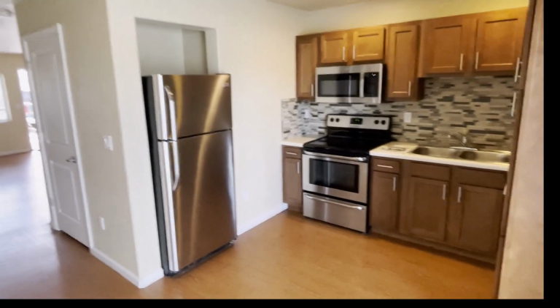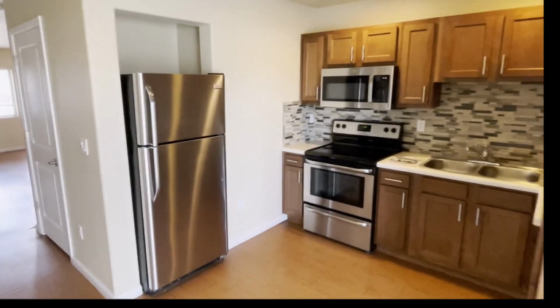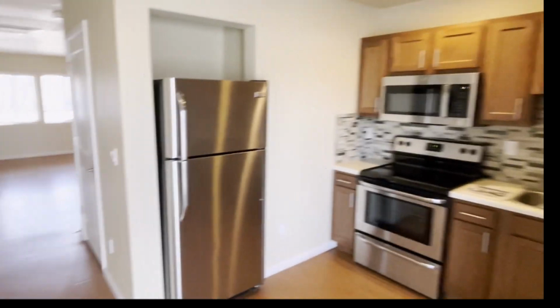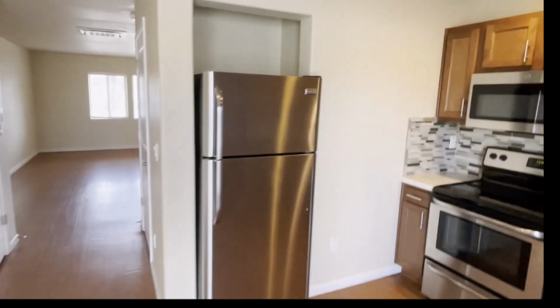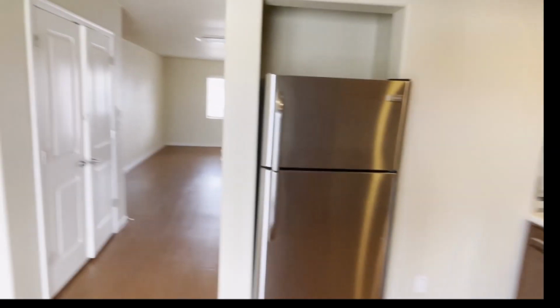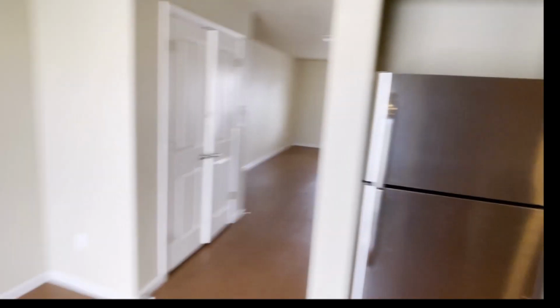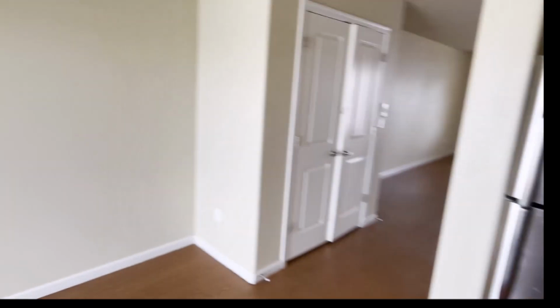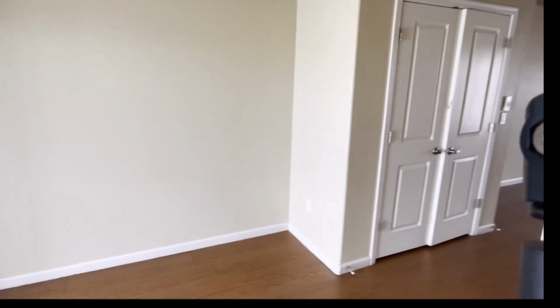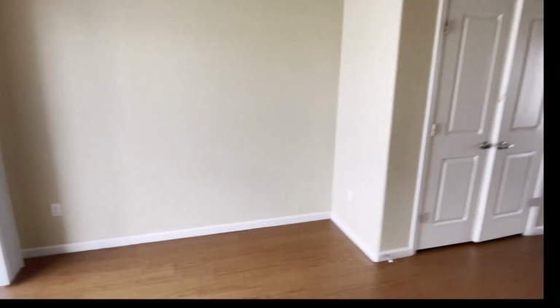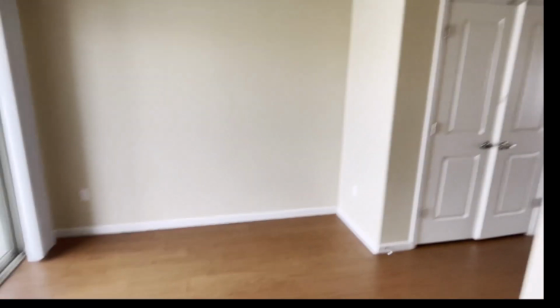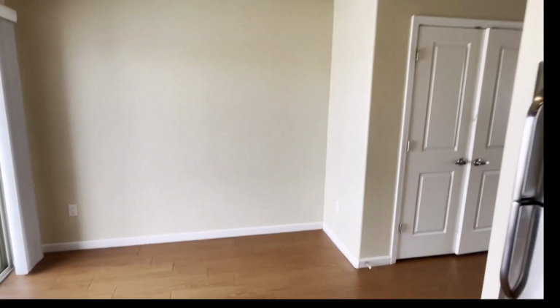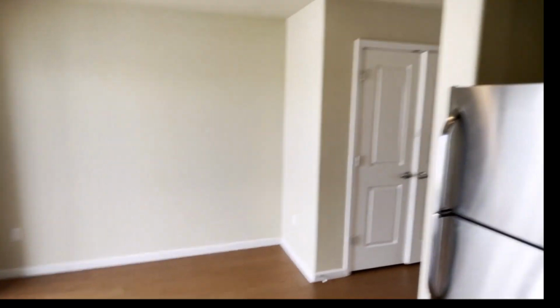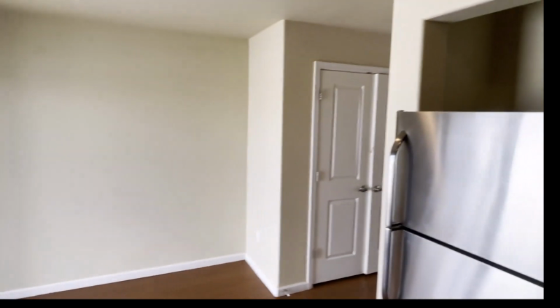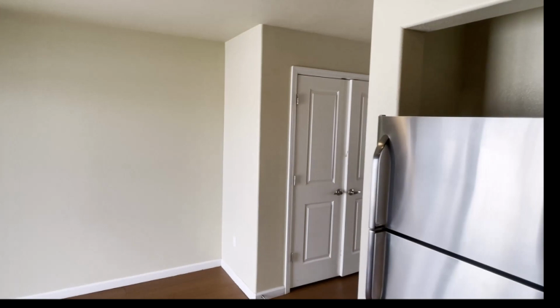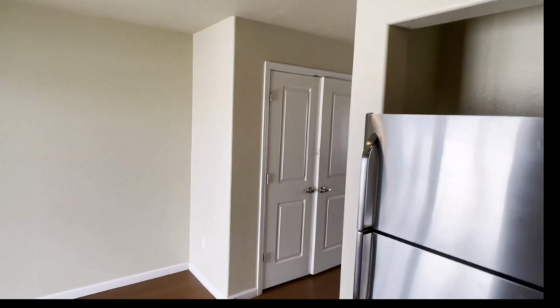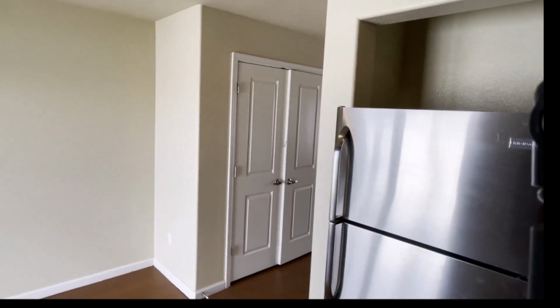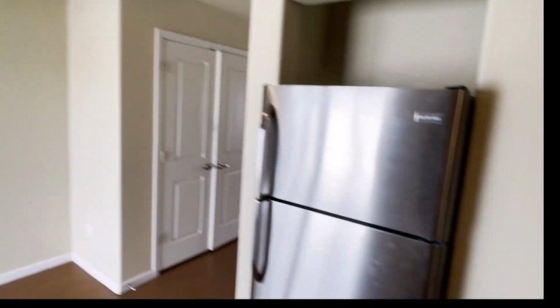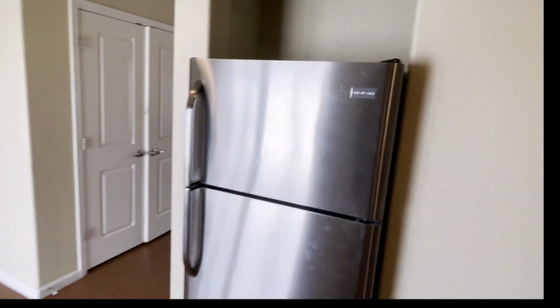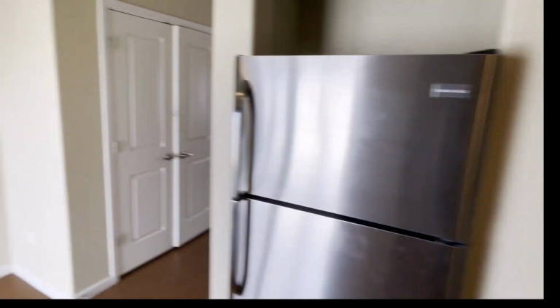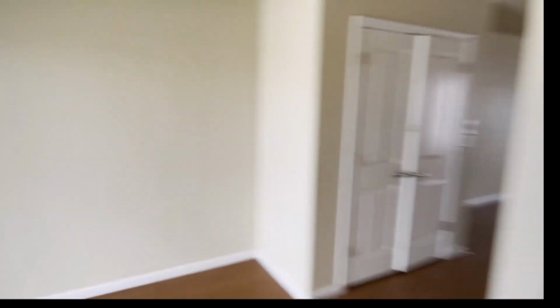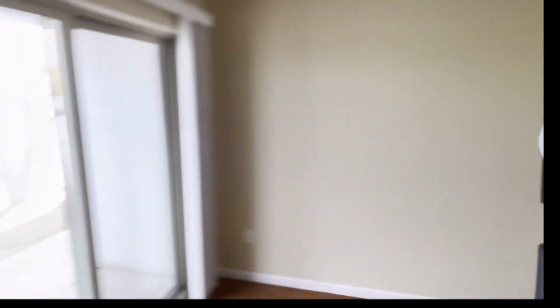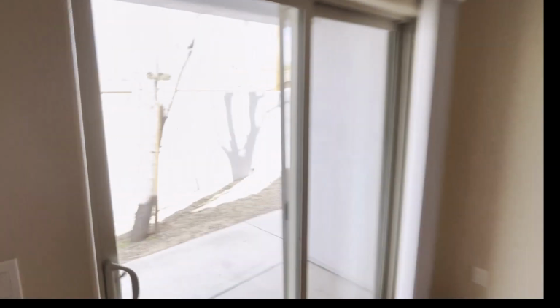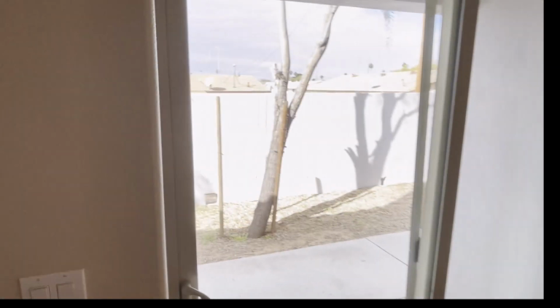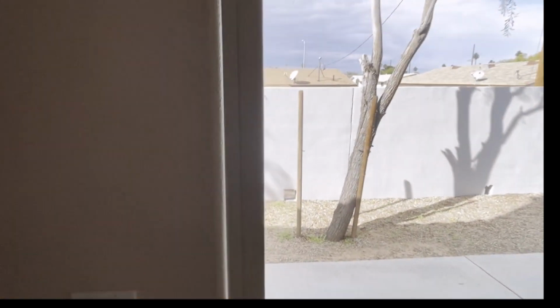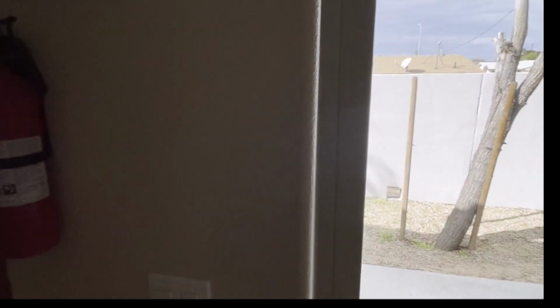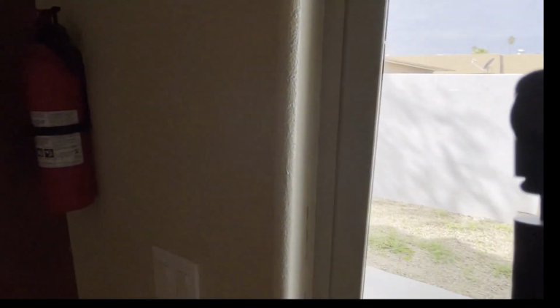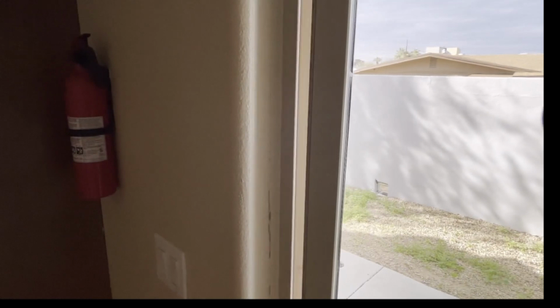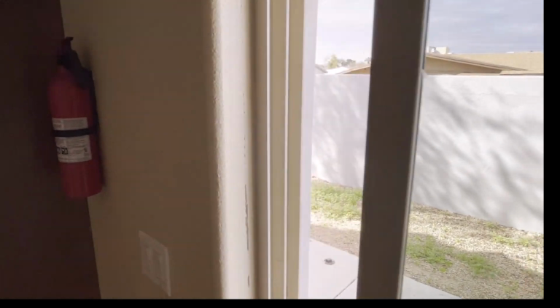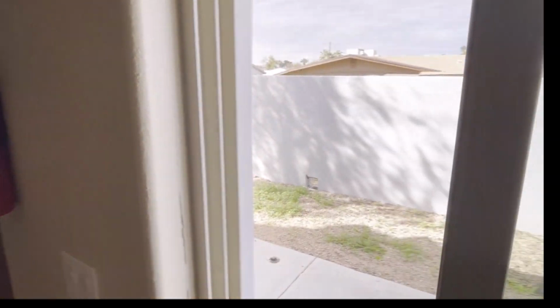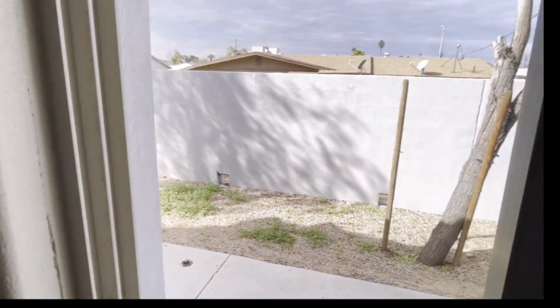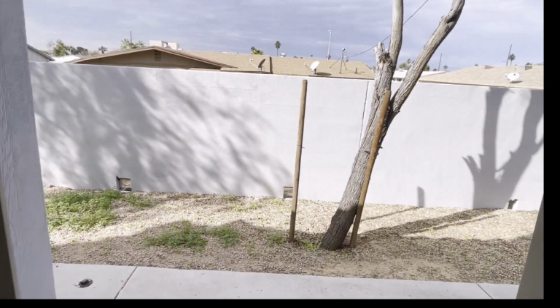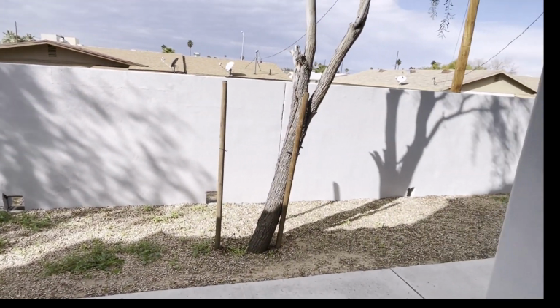Plenty of room here if you wanted to put a dining table or extra storage on top of the closet right there. You also have the fridge included.